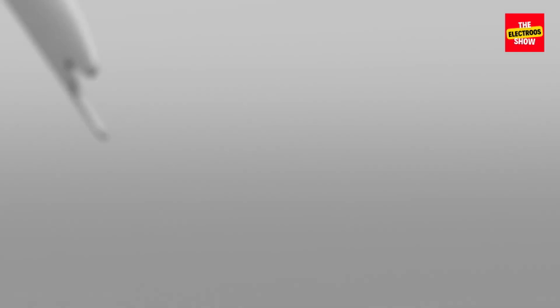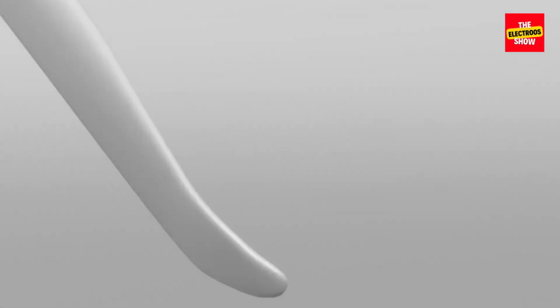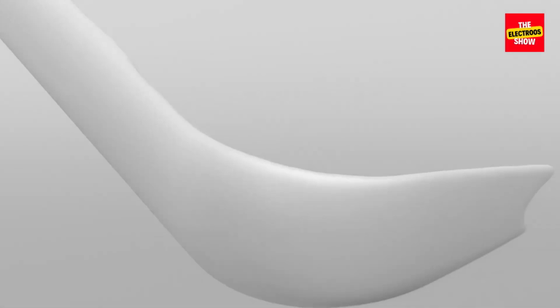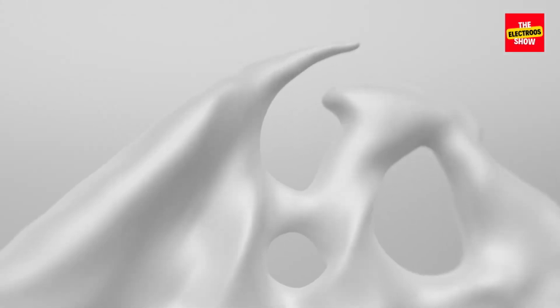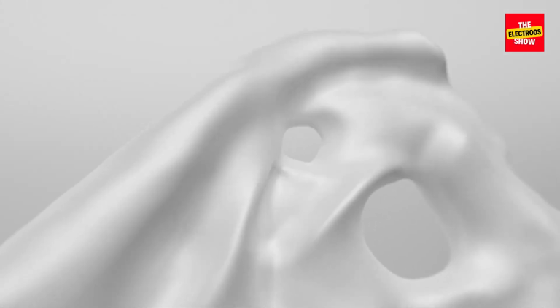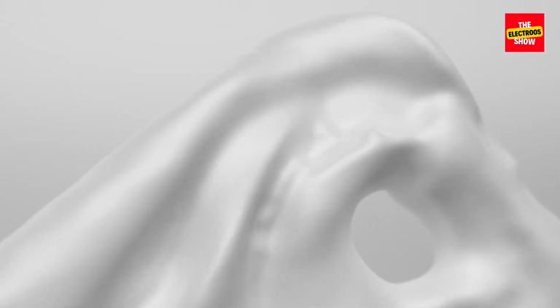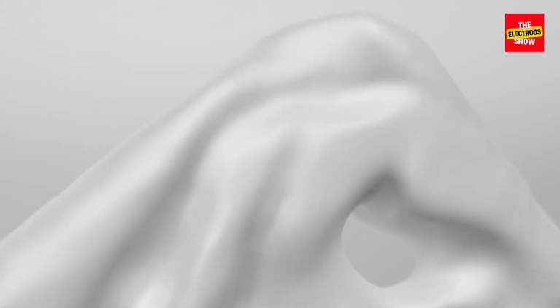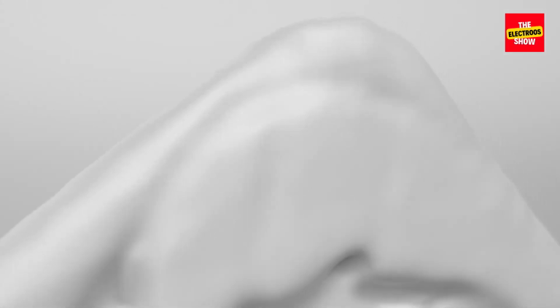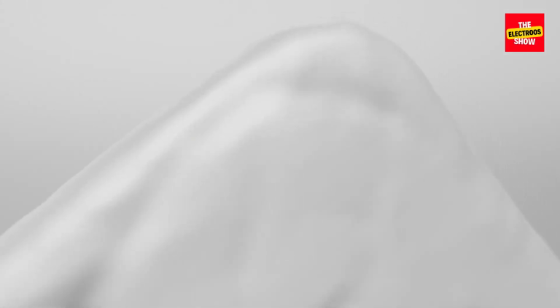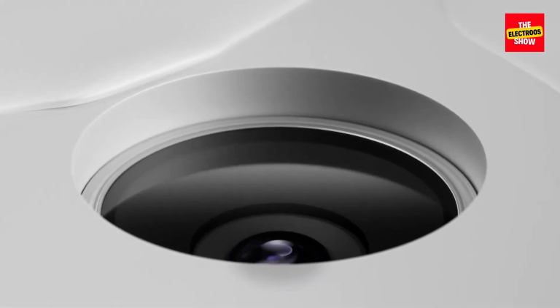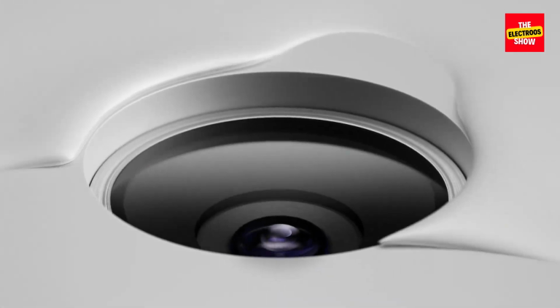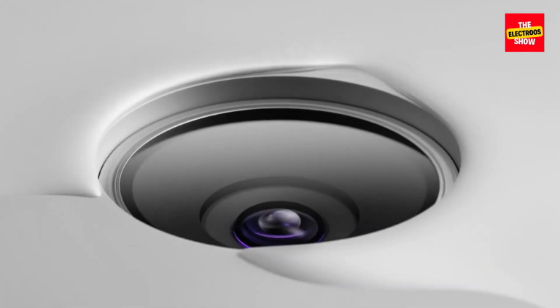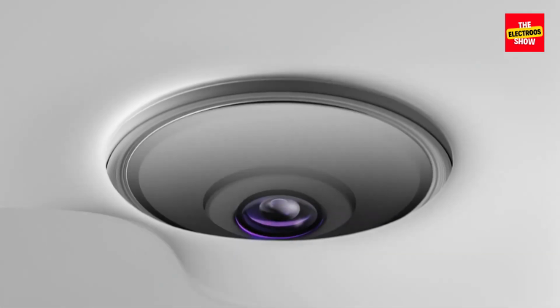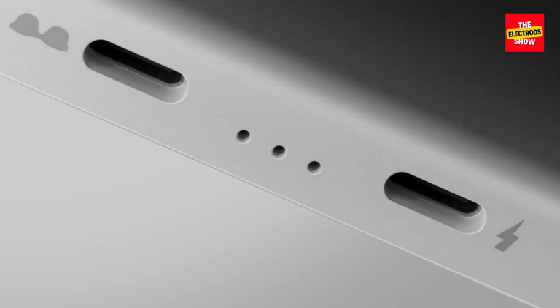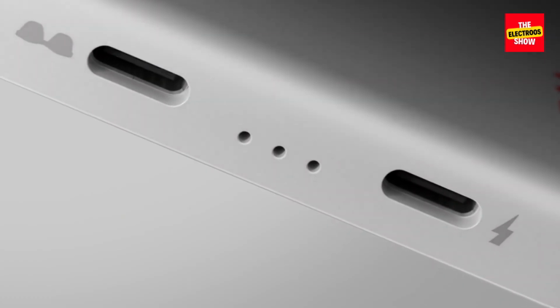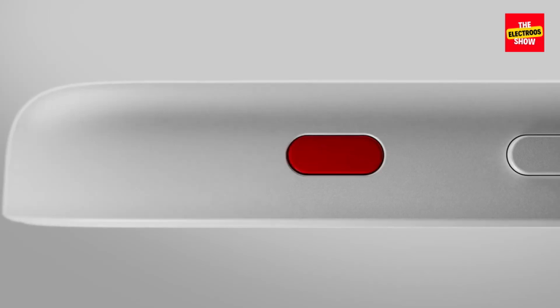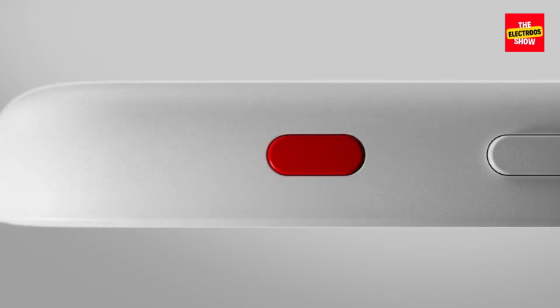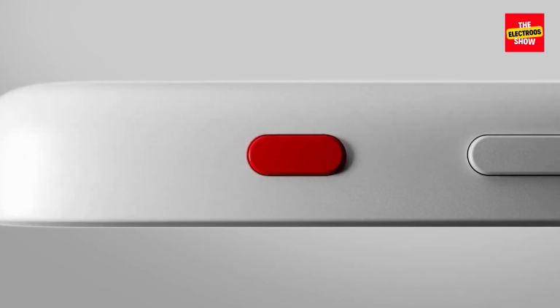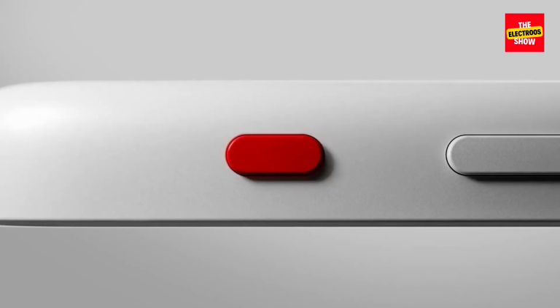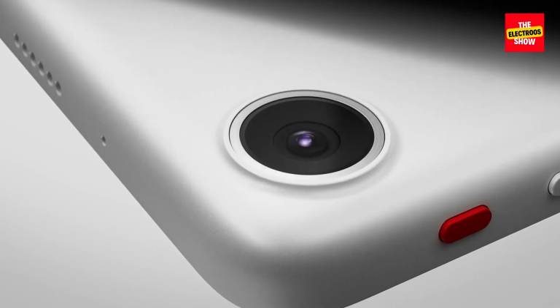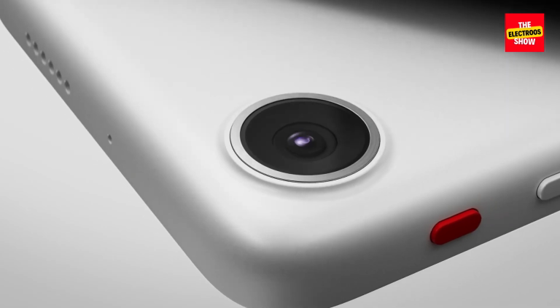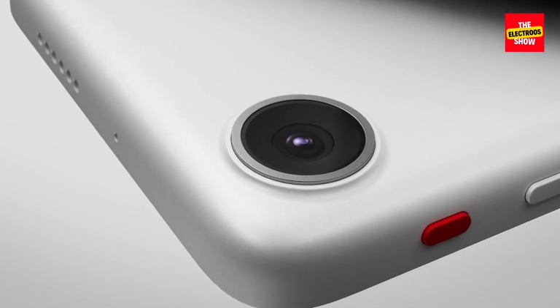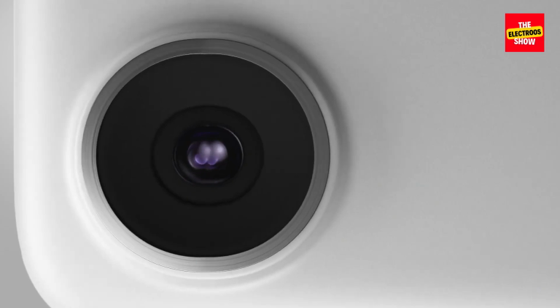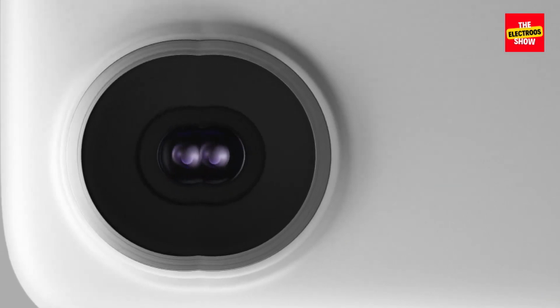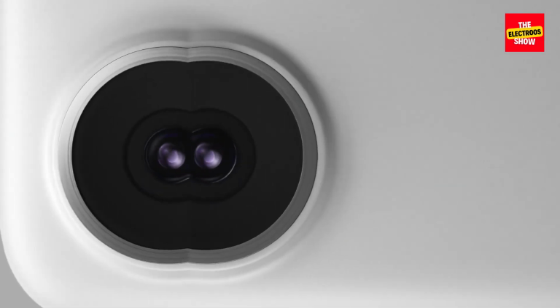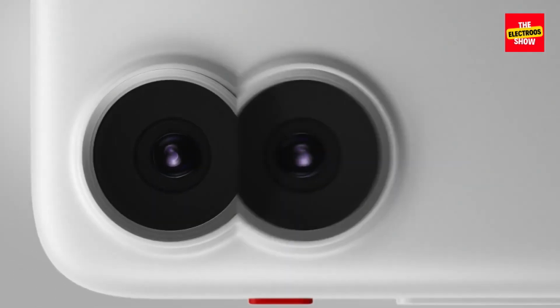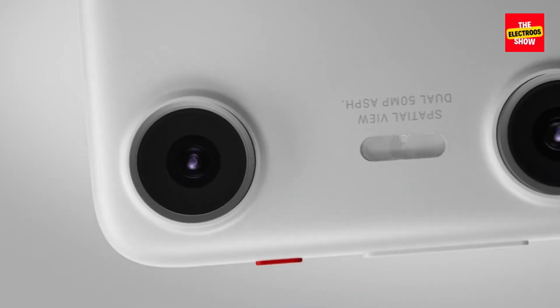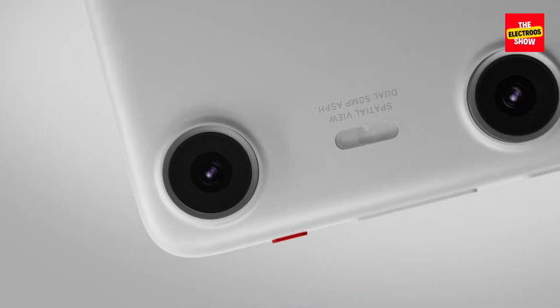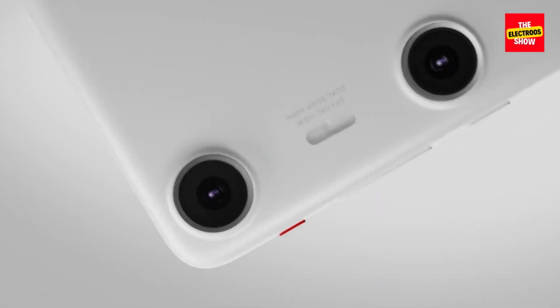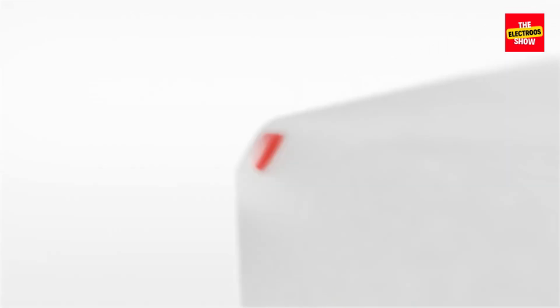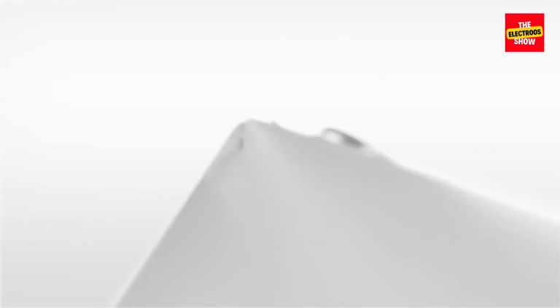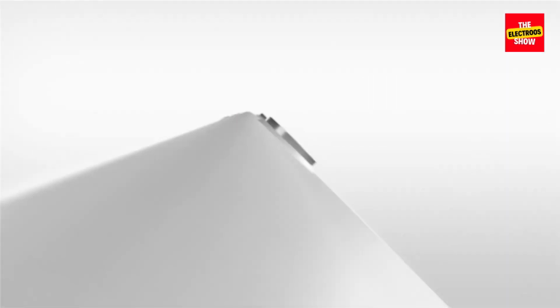The xreal beam pro is a new twist on the AR augmented reality world. It's not quite a phone, but it's not exactly an AR accessory either. Let's see how it stacks up addressing AR pain points.